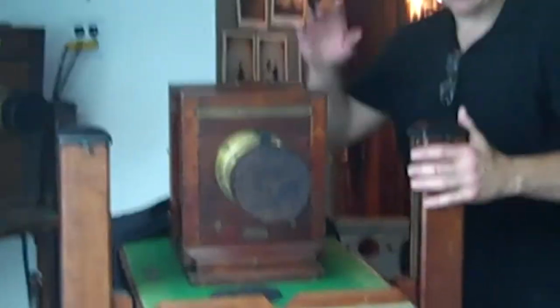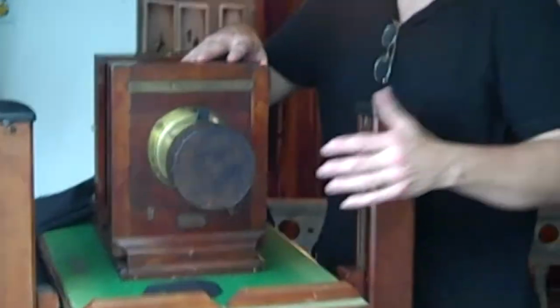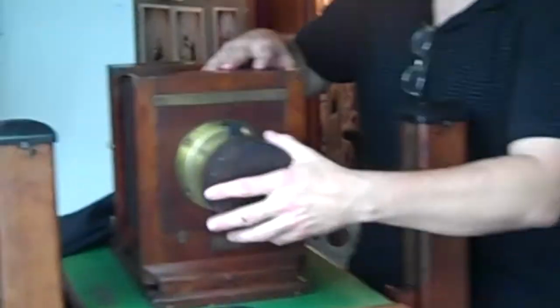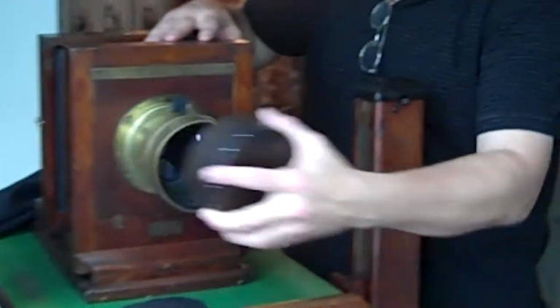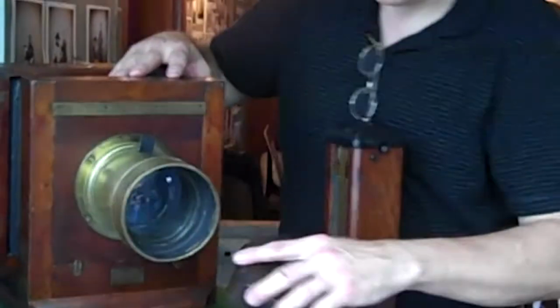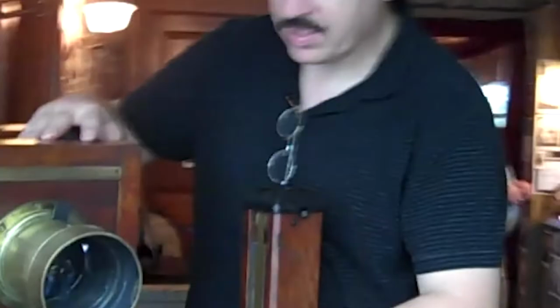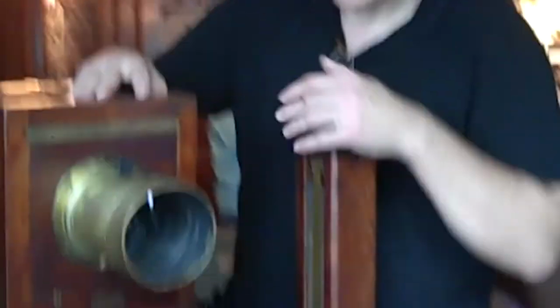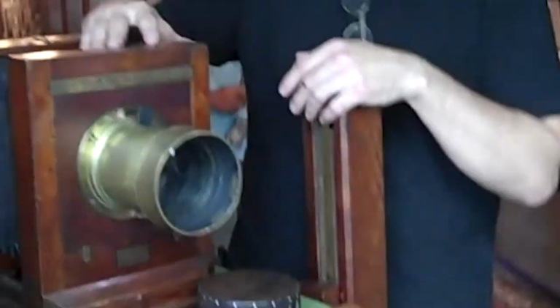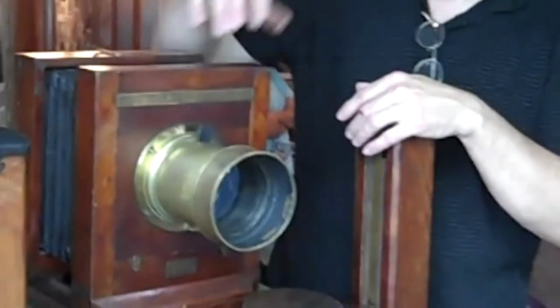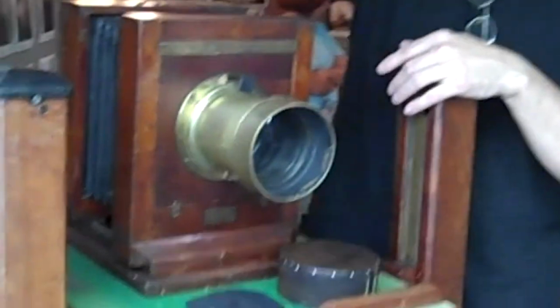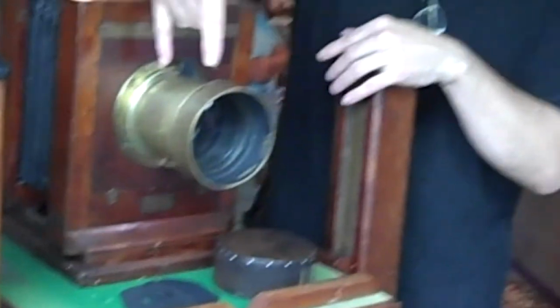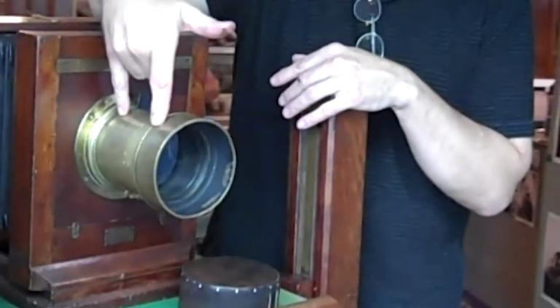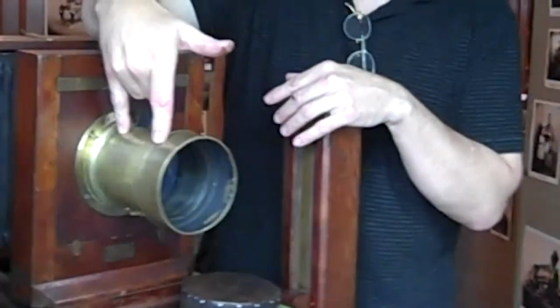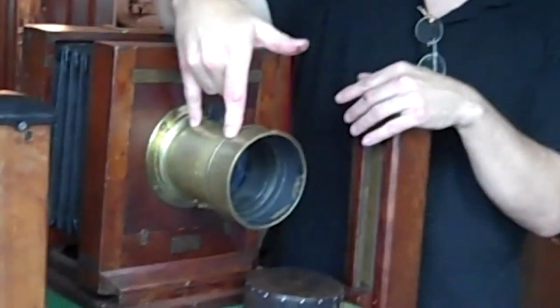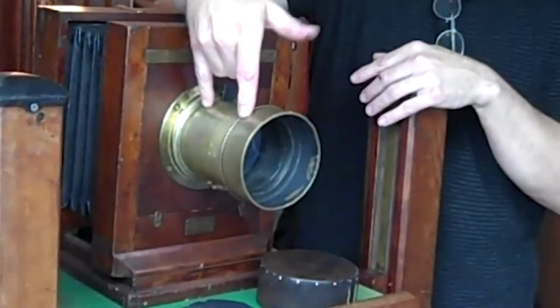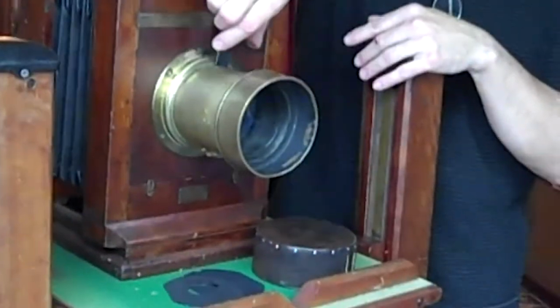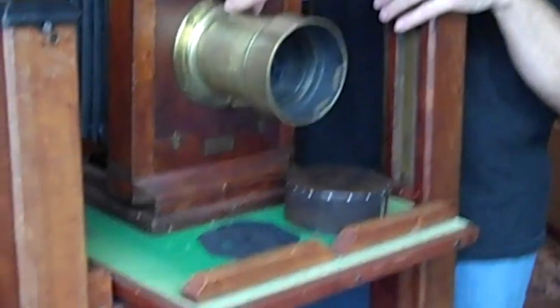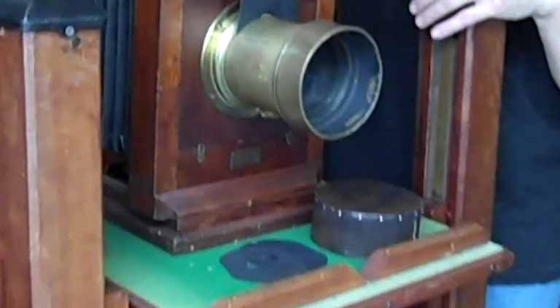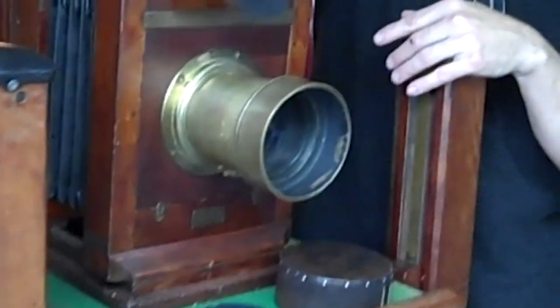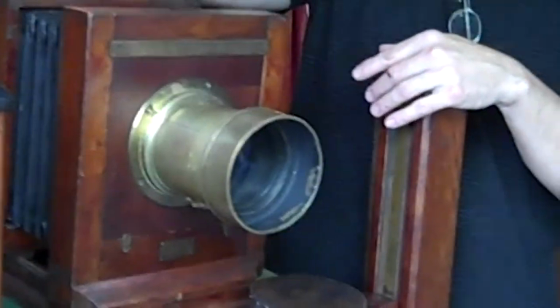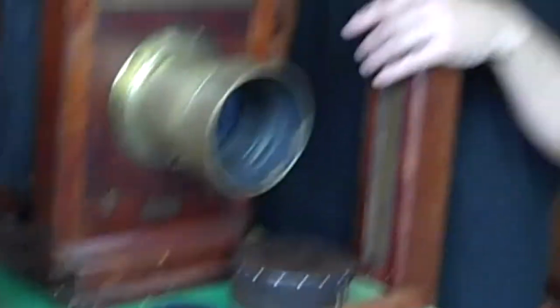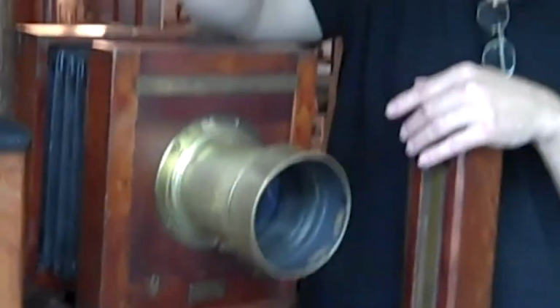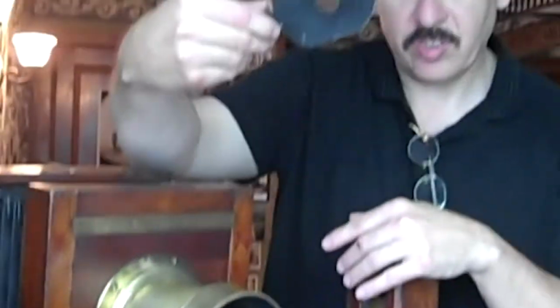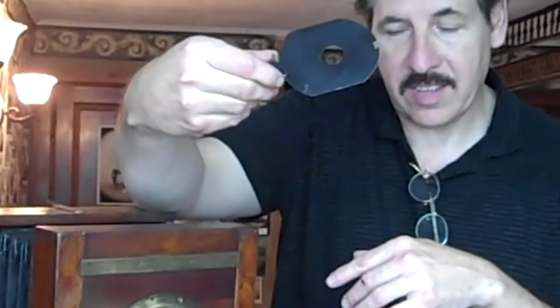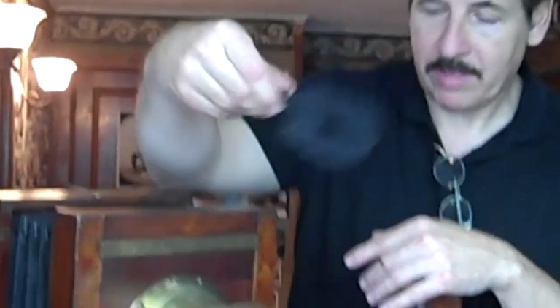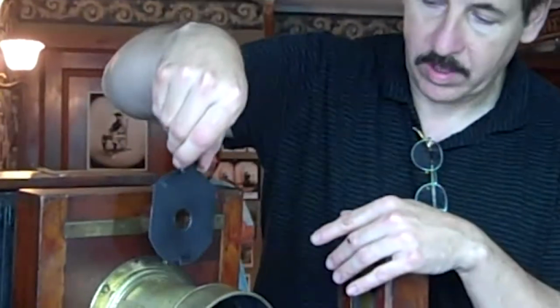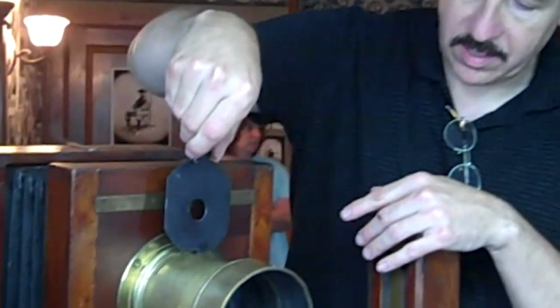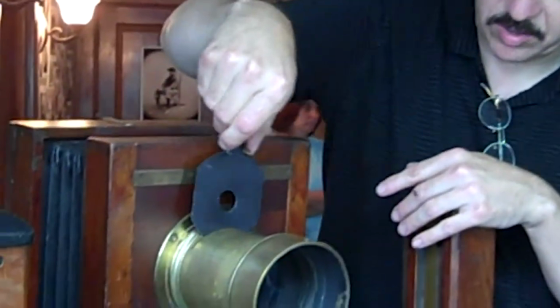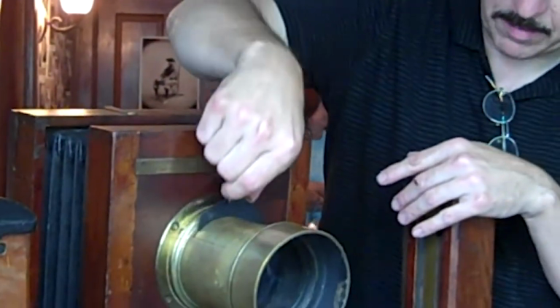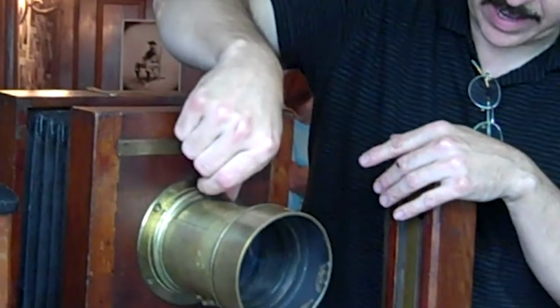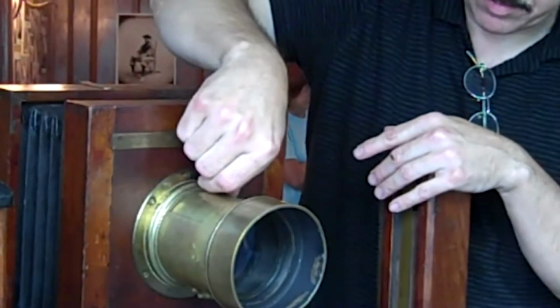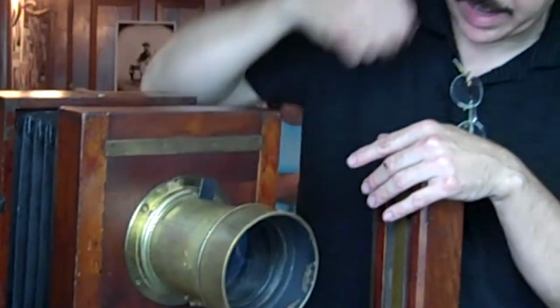The camera itself is nothing more than a box. It's a set of lenses, and in between is what's called a stop. What that does is control the amount of light that comes through the camera.